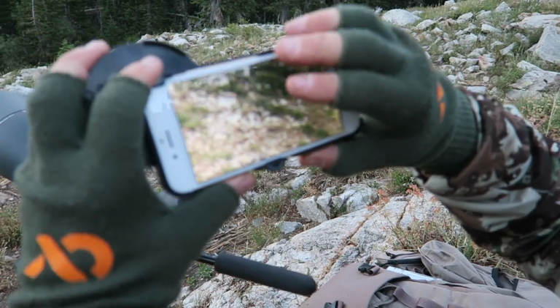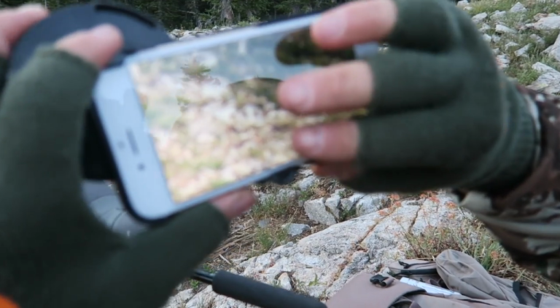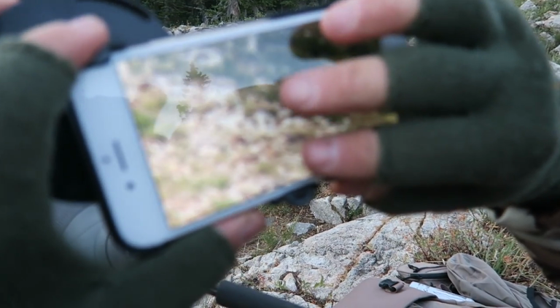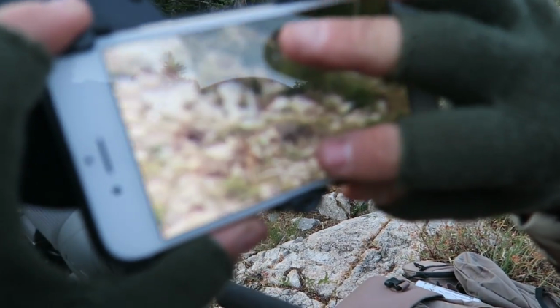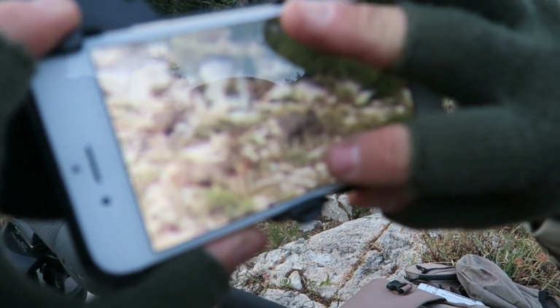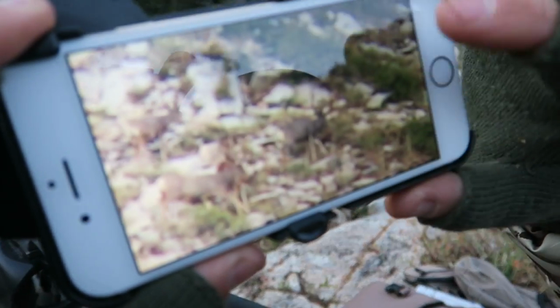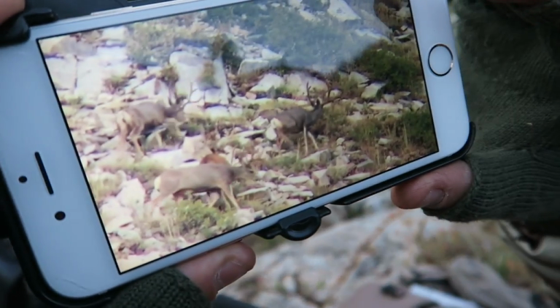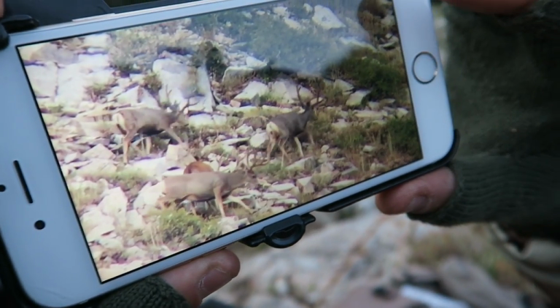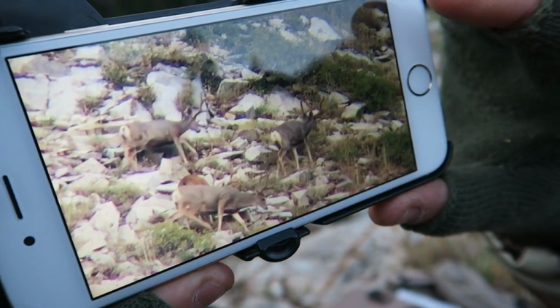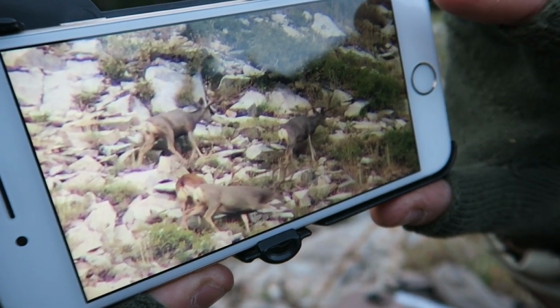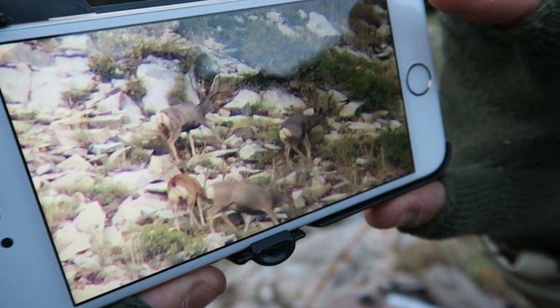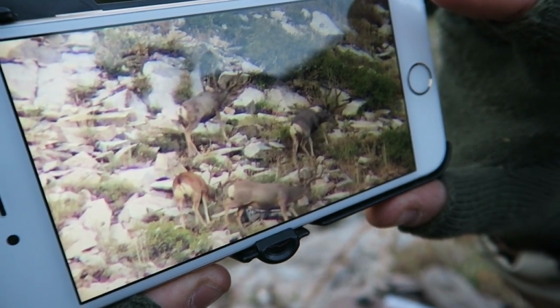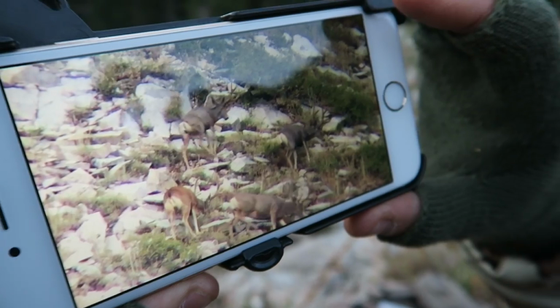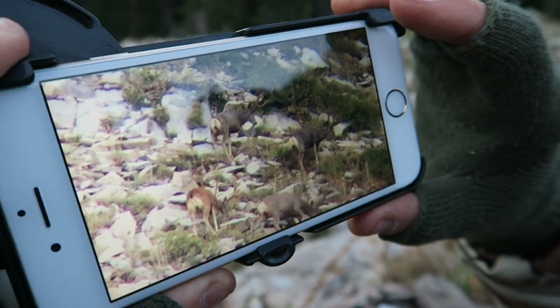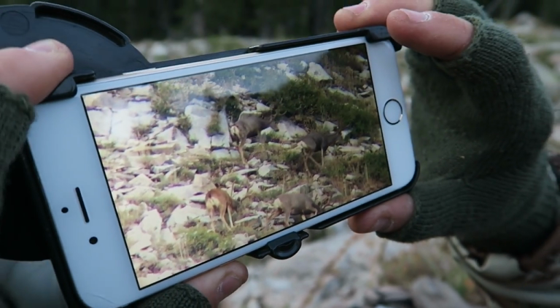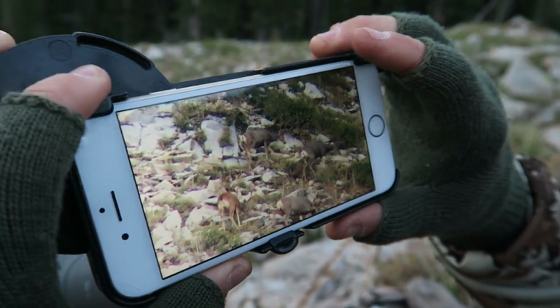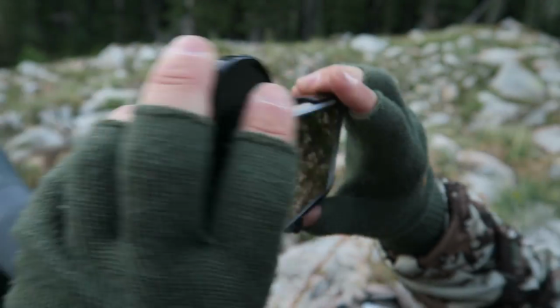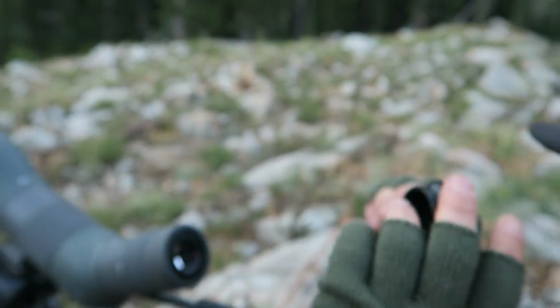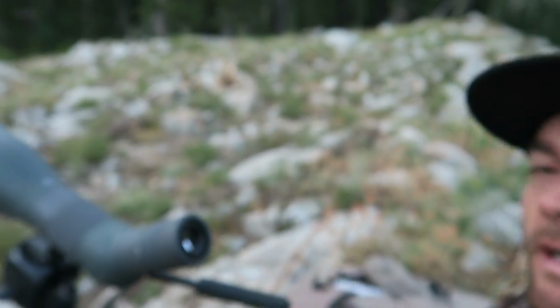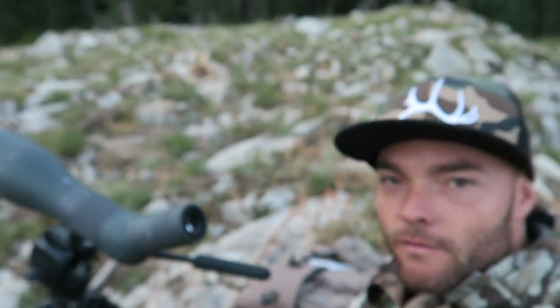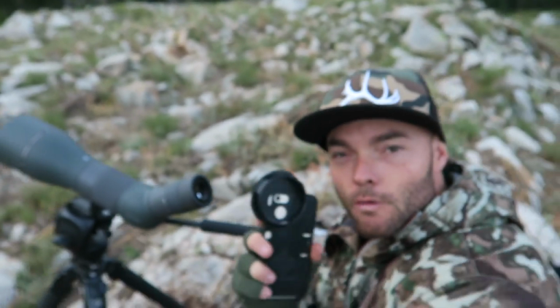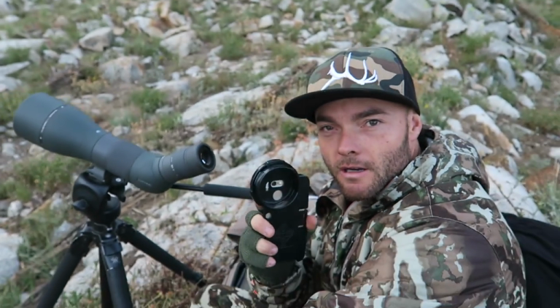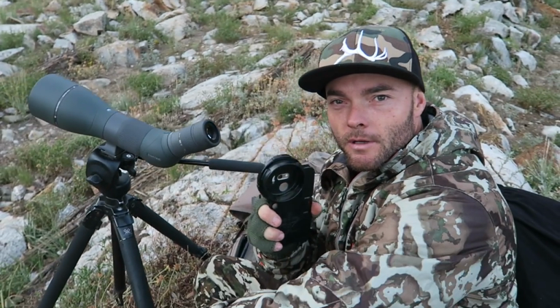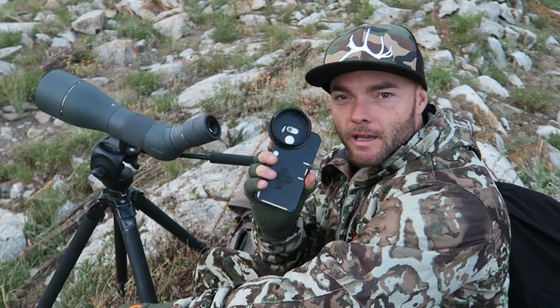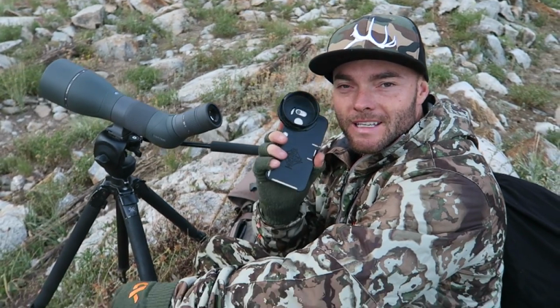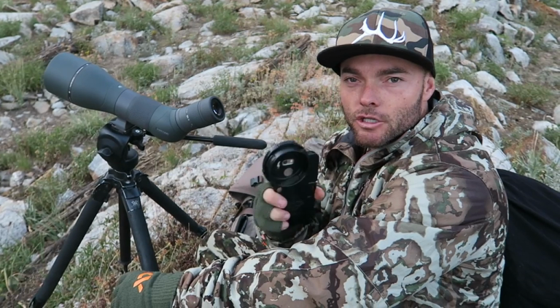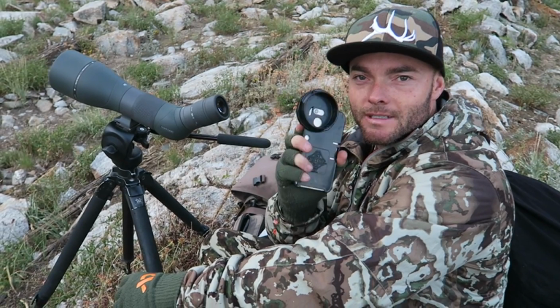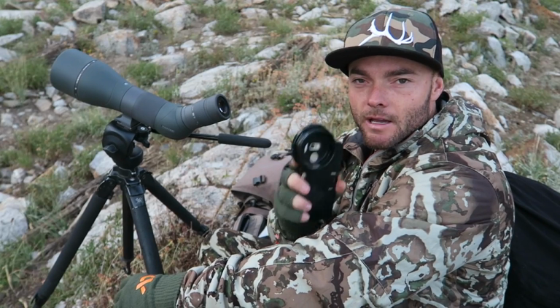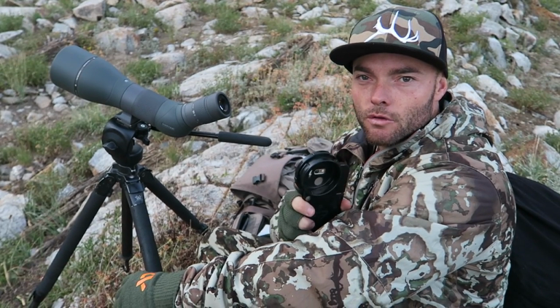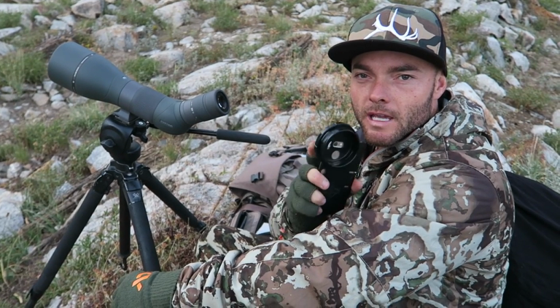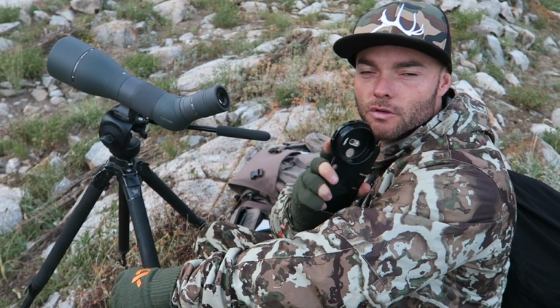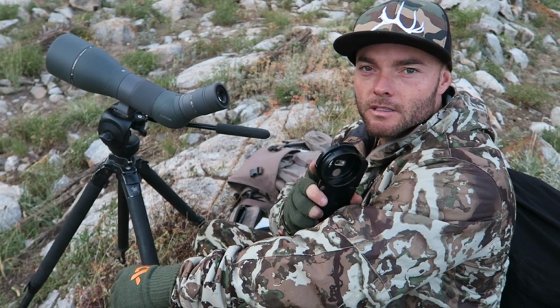So just like that, you have quality video and pictures right on your phone that you can send and share with your friends. You're getting HD video on your phone filming right through your spotting scope — and that's pretty cool. So phonescope.com and the Hush discount code: H-U-S-H. Thanks, guys.